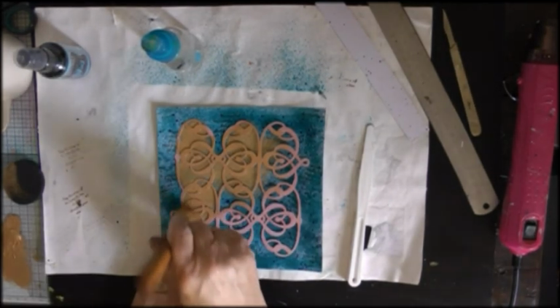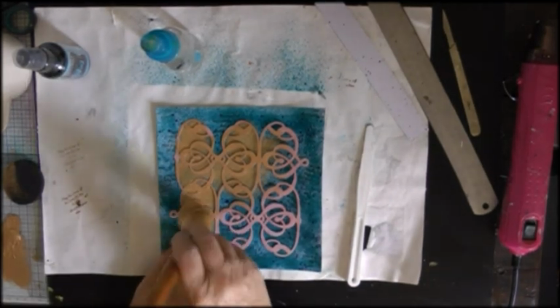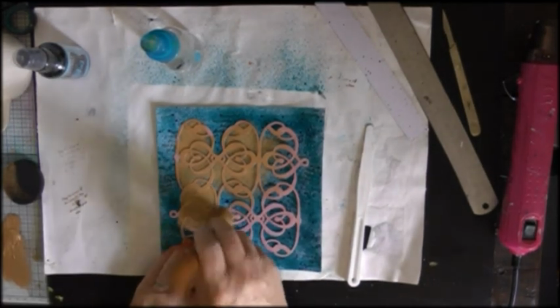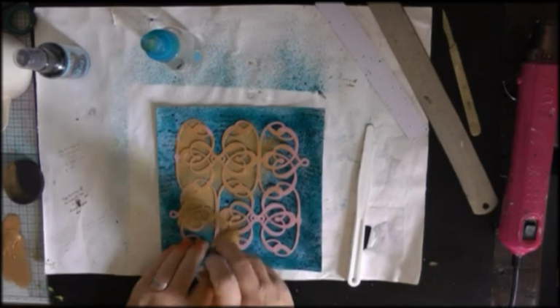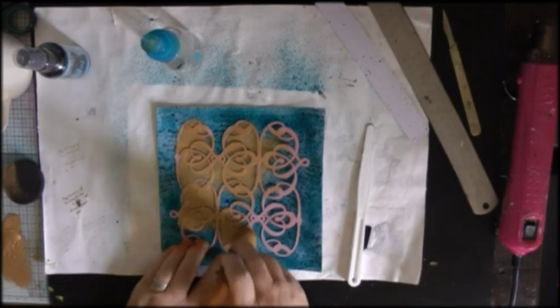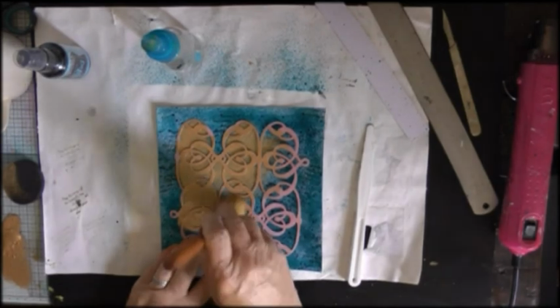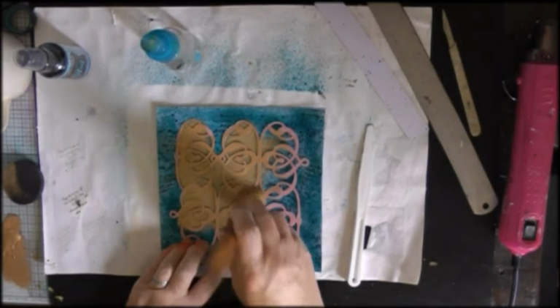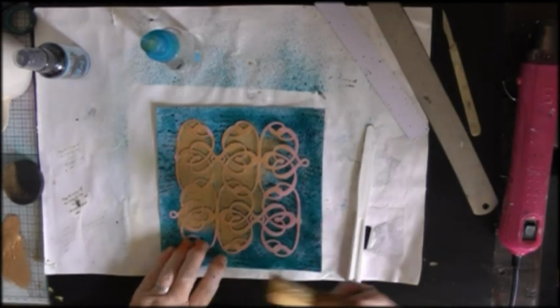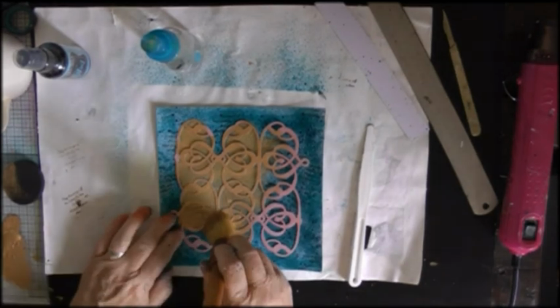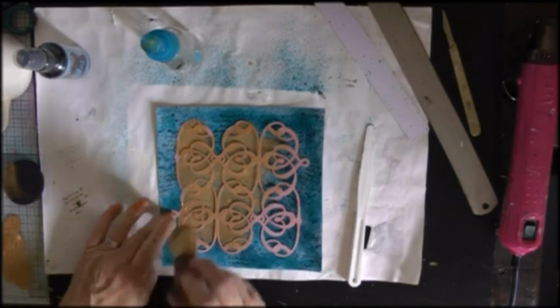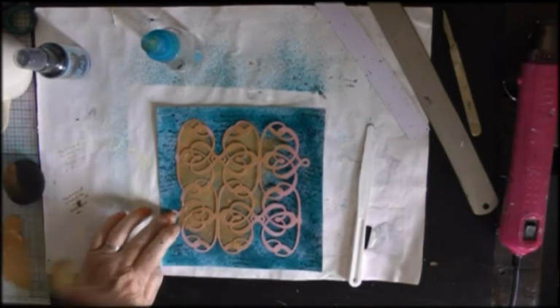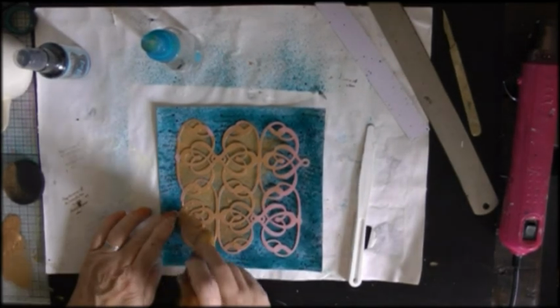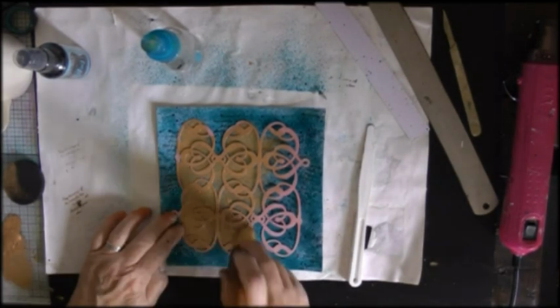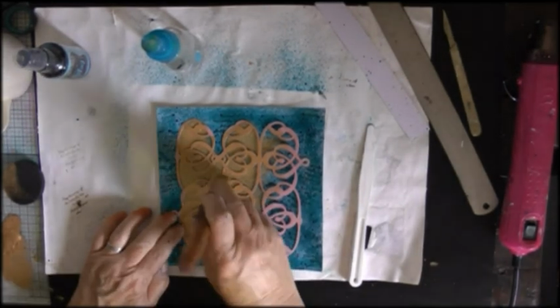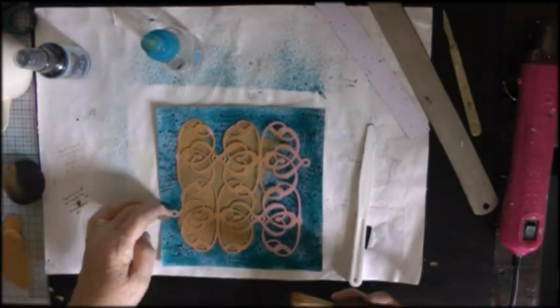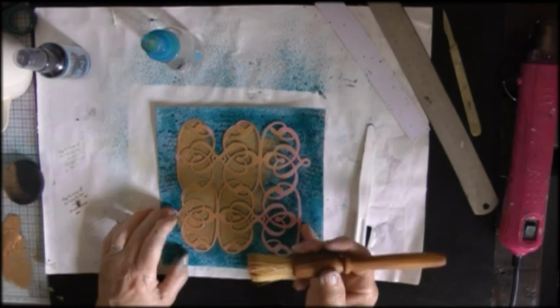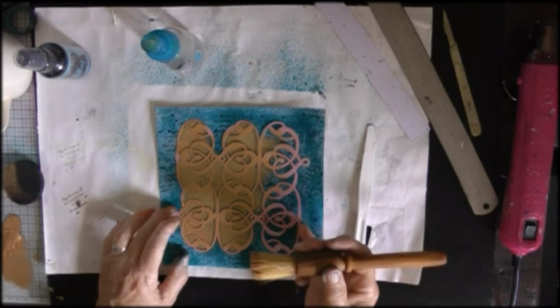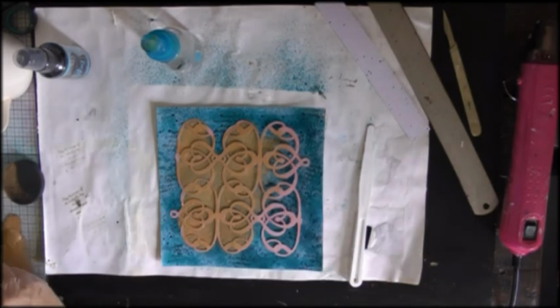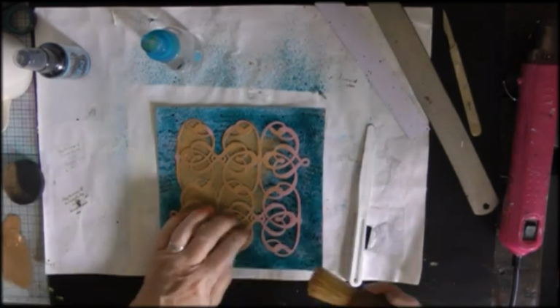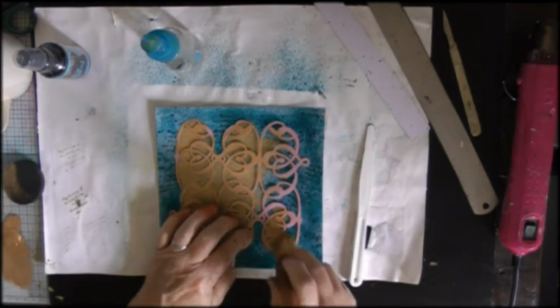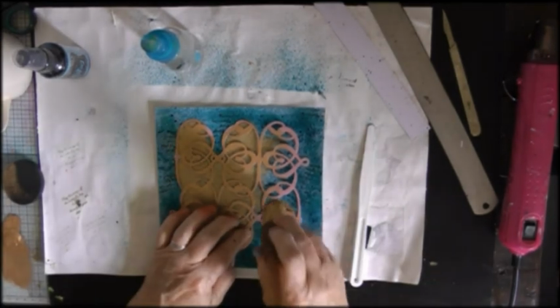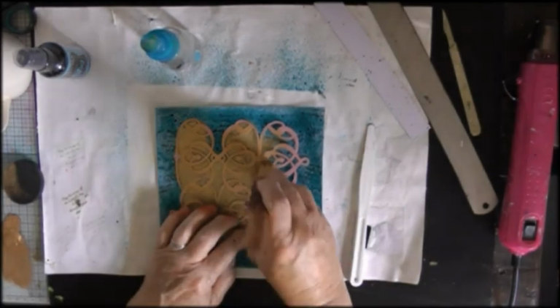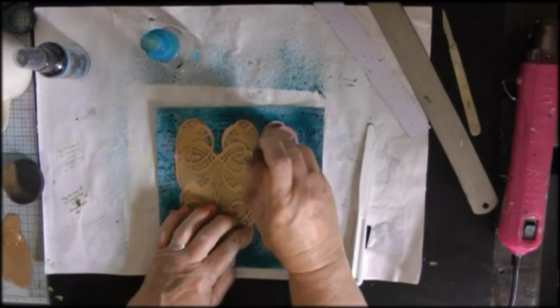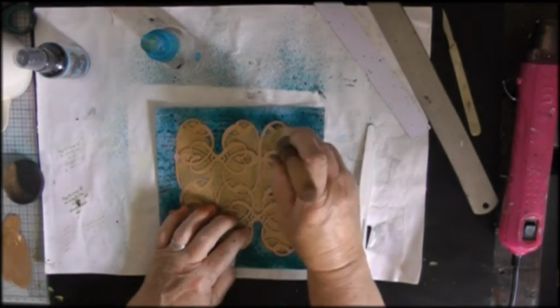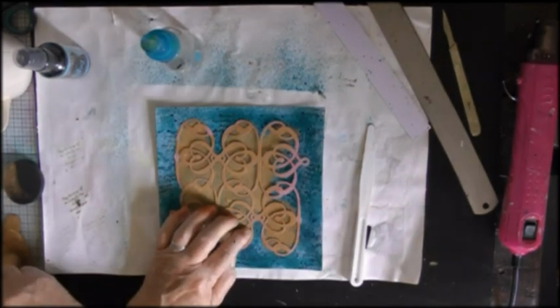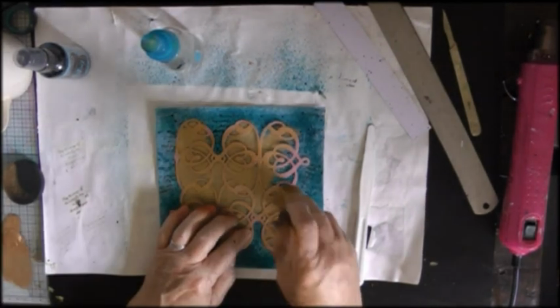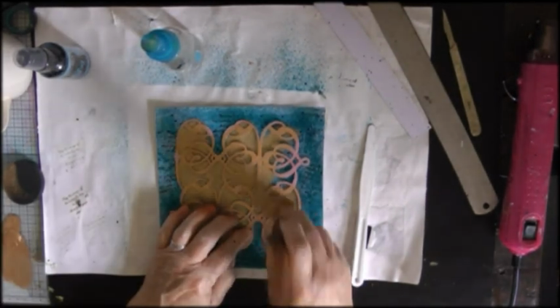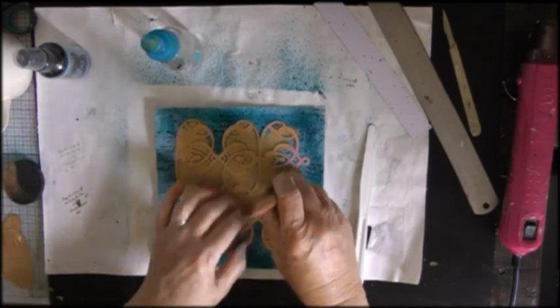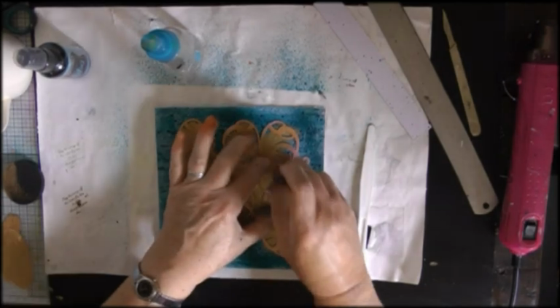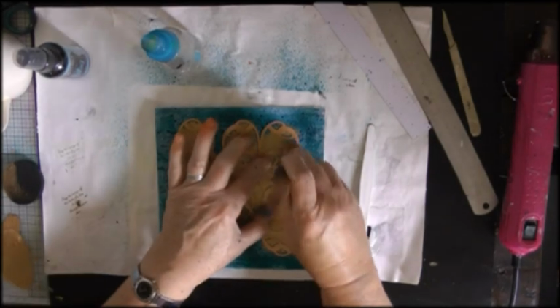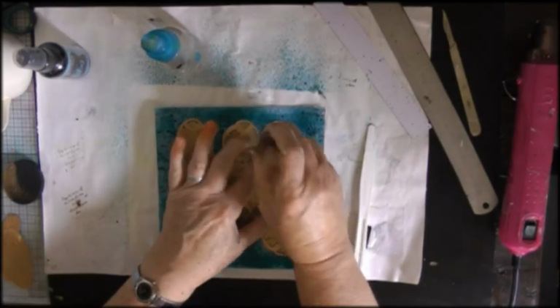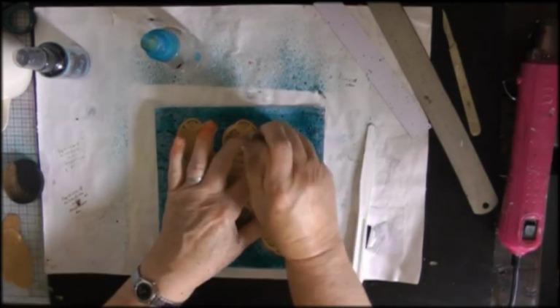I had lots of other metallics like bronze and copper in all sorts of different types of media, but this was the only thing I could find in gold apart from a gold Posca which you'll see me use later on.